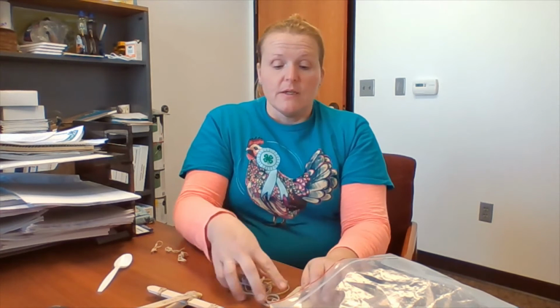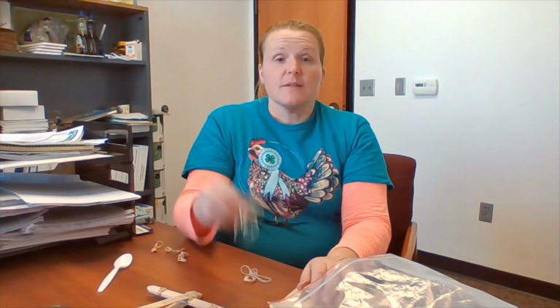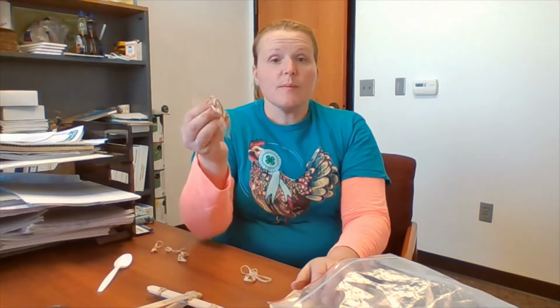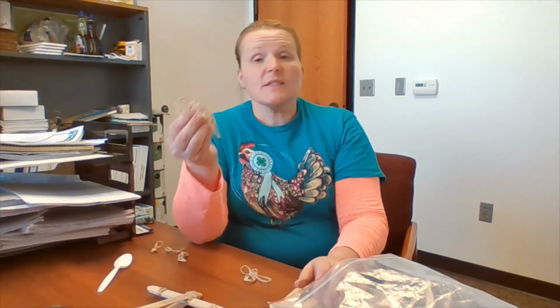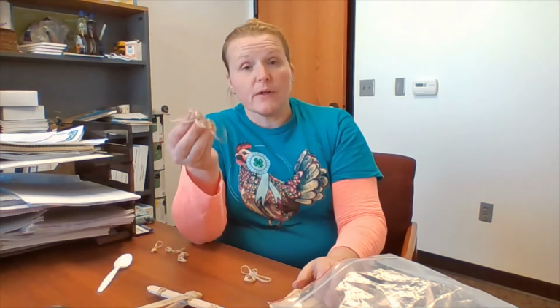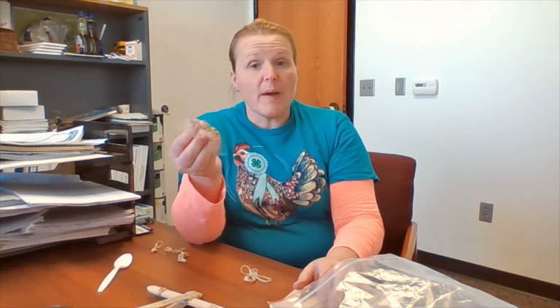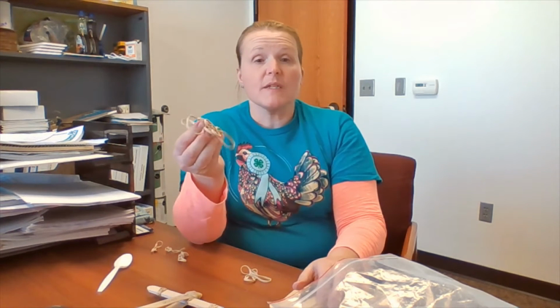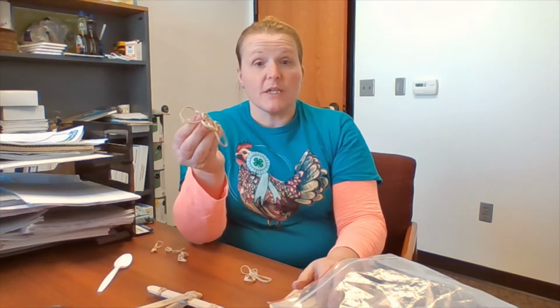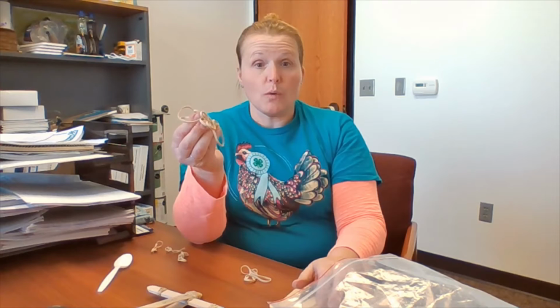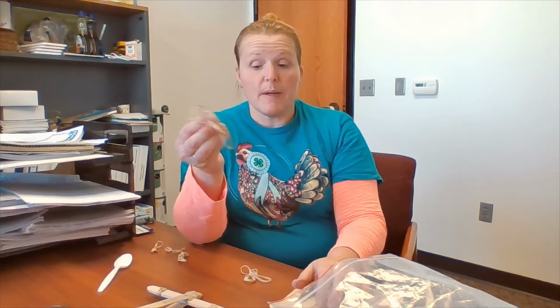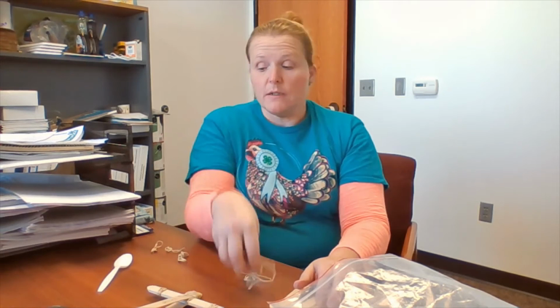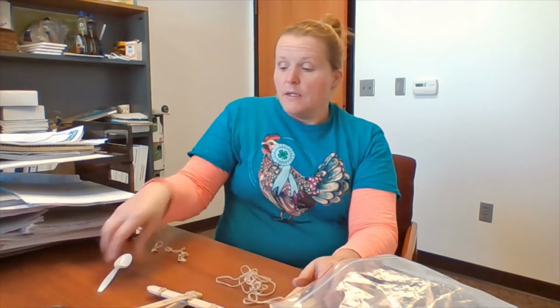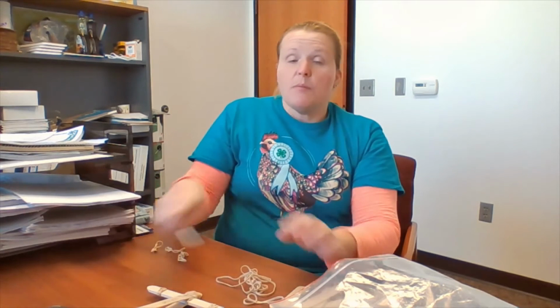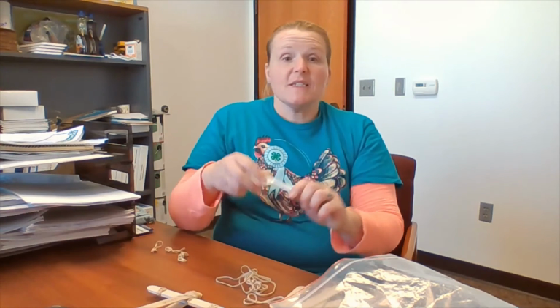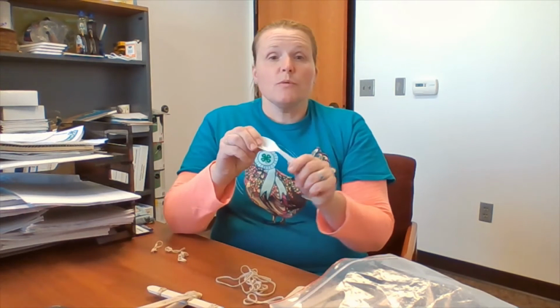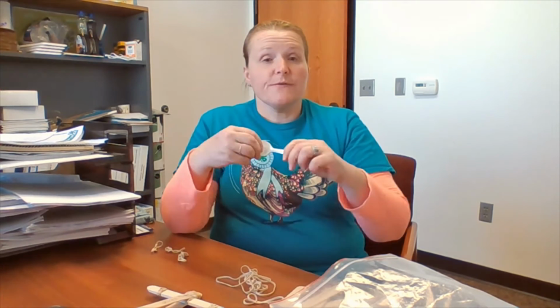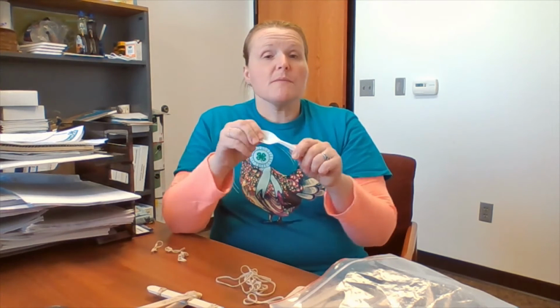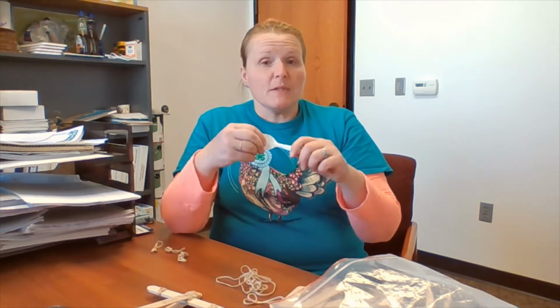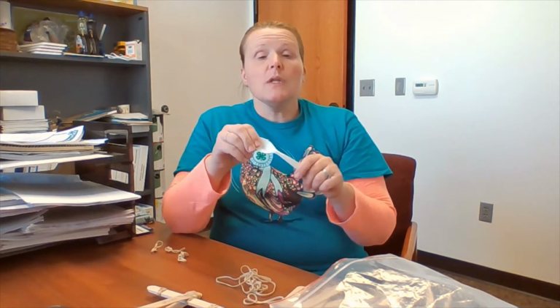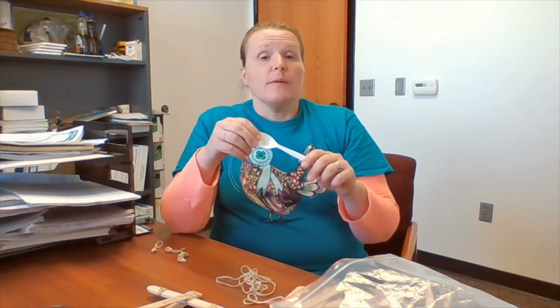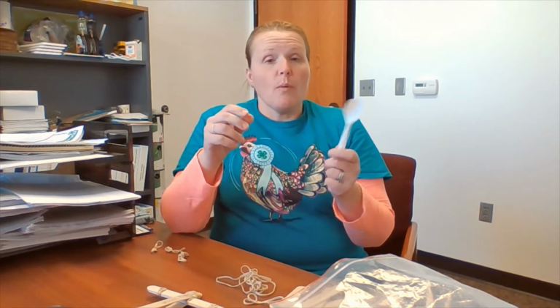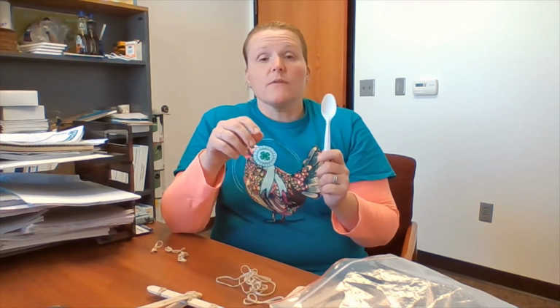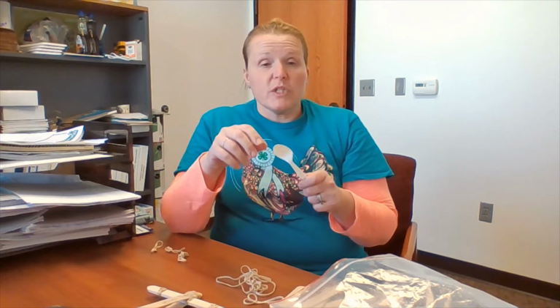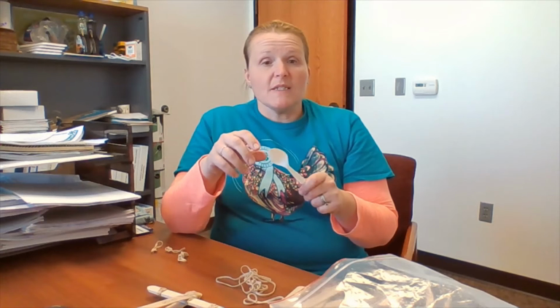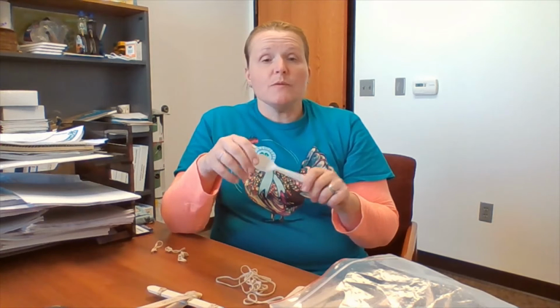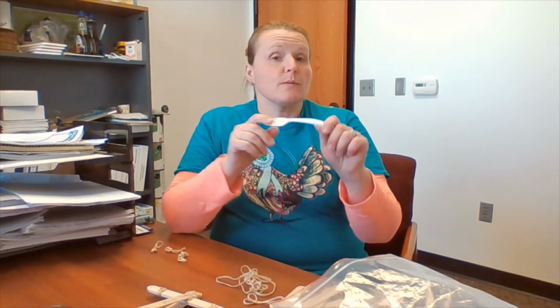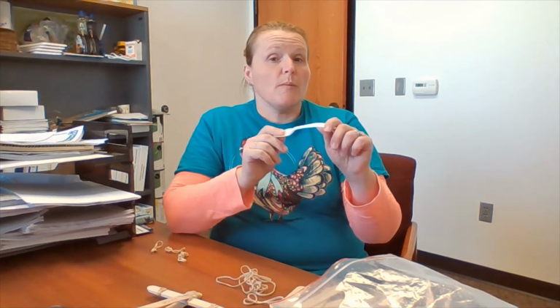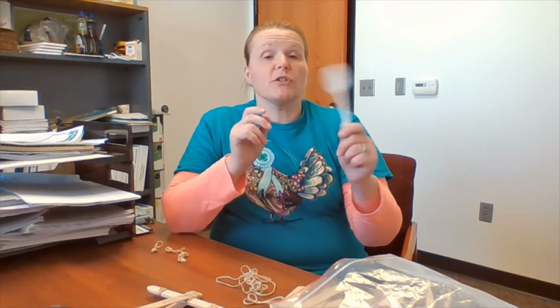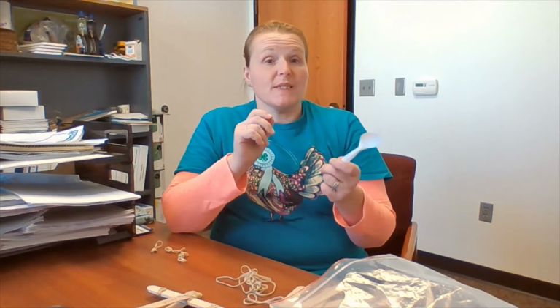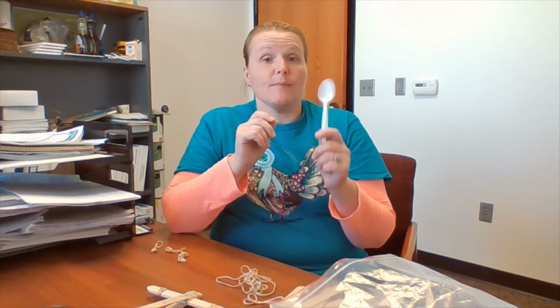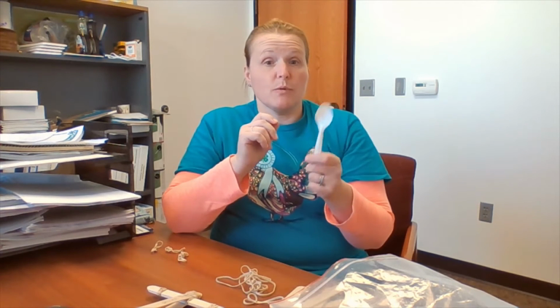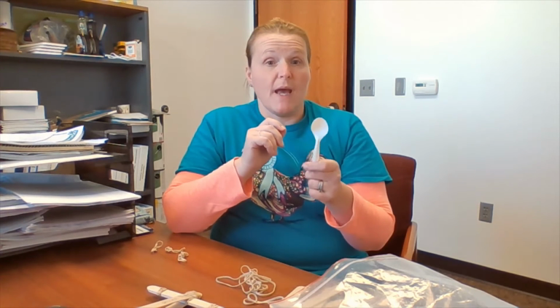You'll need some rubber bands — the thicker the better, because they'll actually hold up better. A plastic spoon that is fairly bendable. You don't want the rigid plastic spoons, because when you pull back, you're just going to snap the spoon in half.